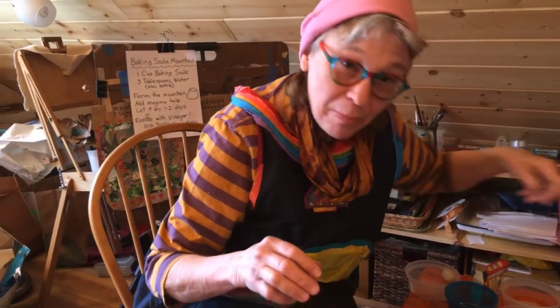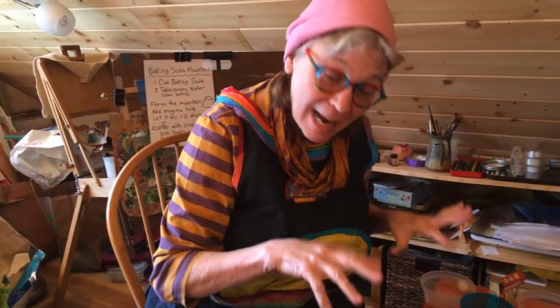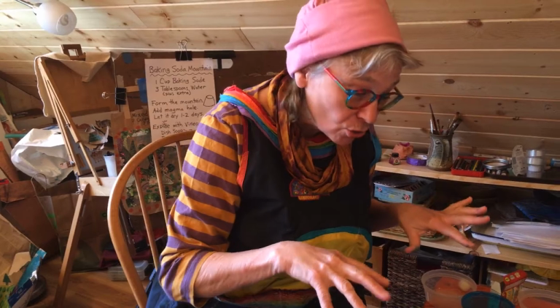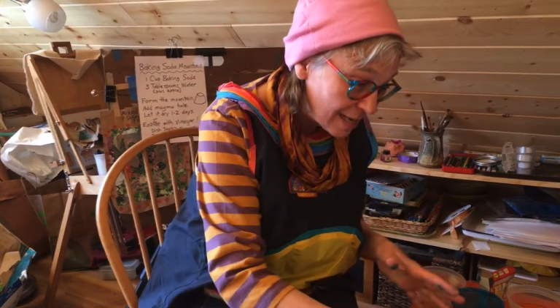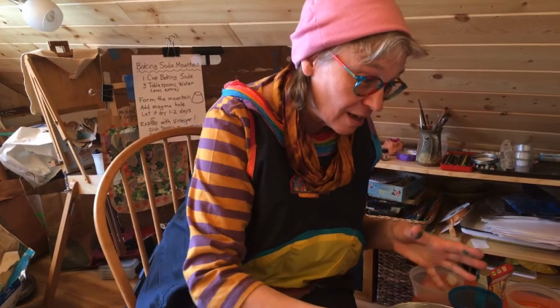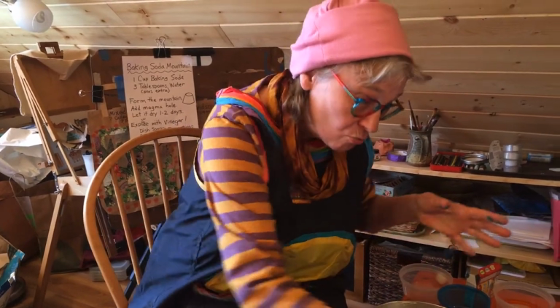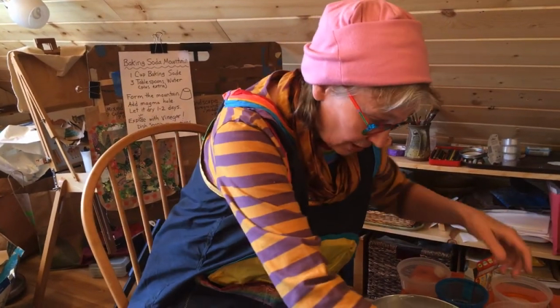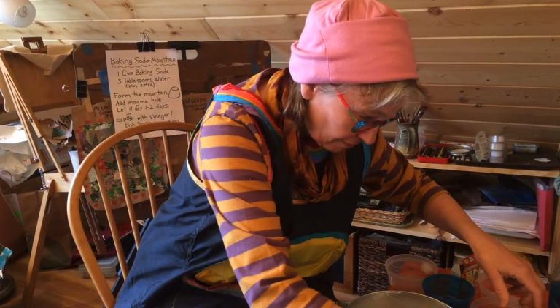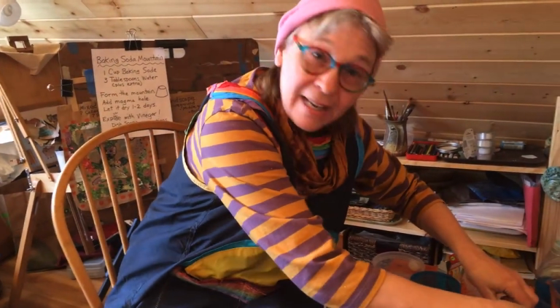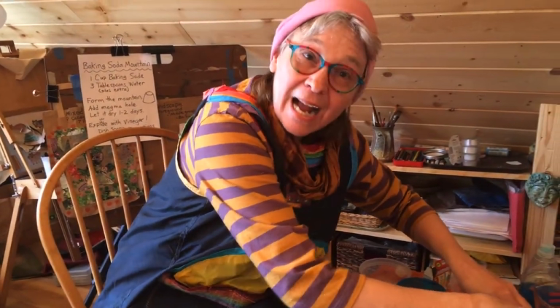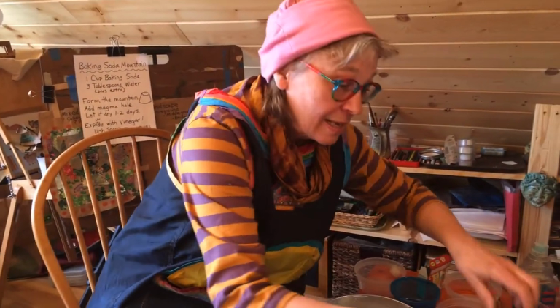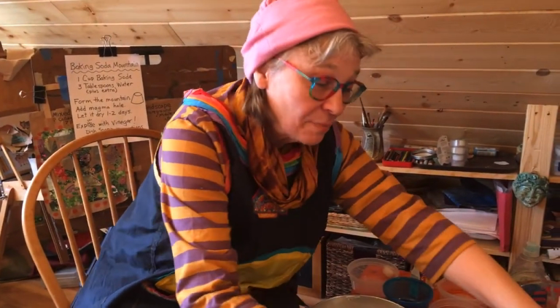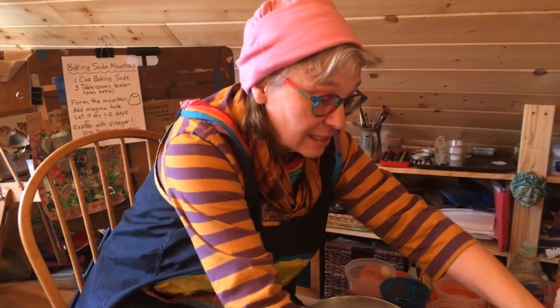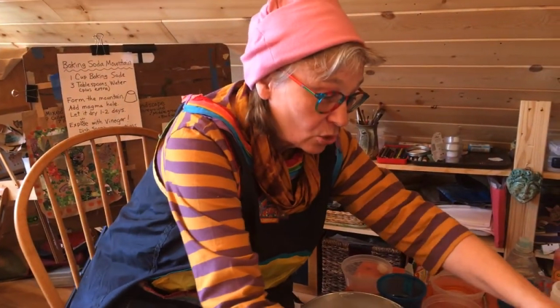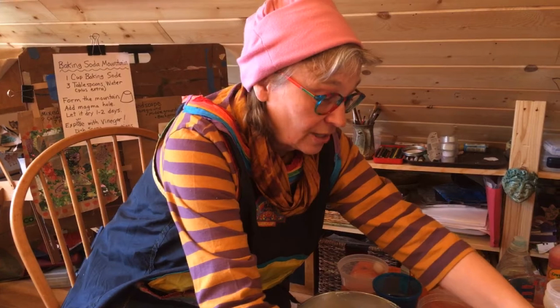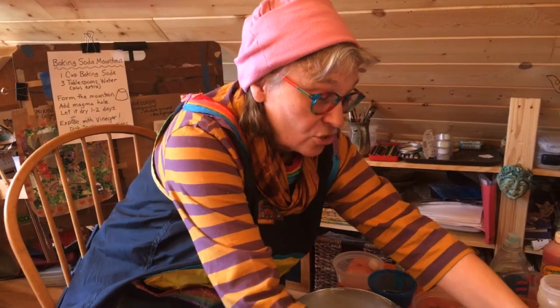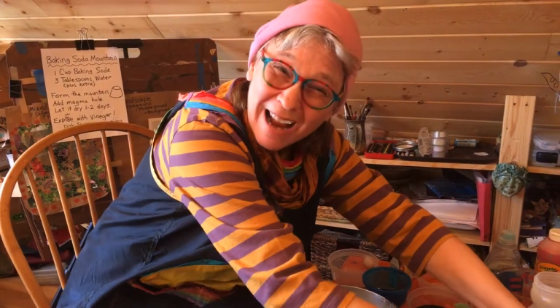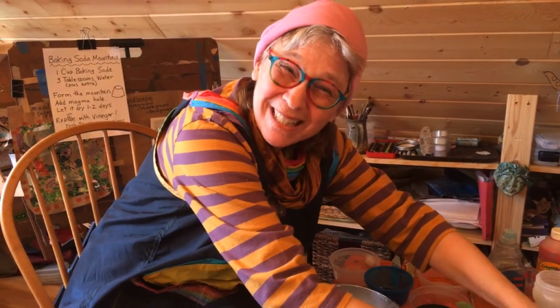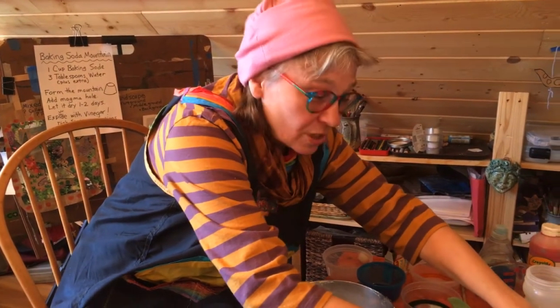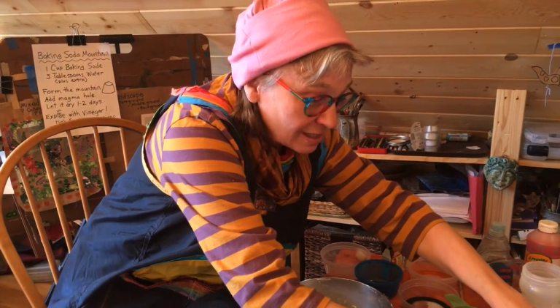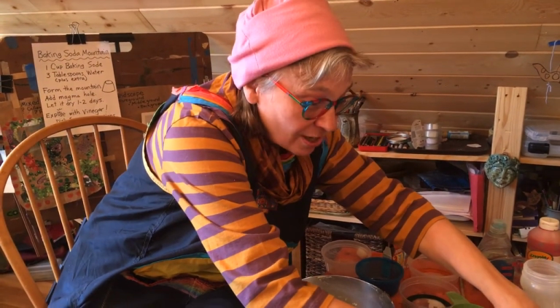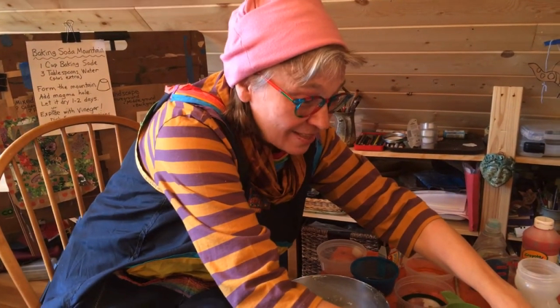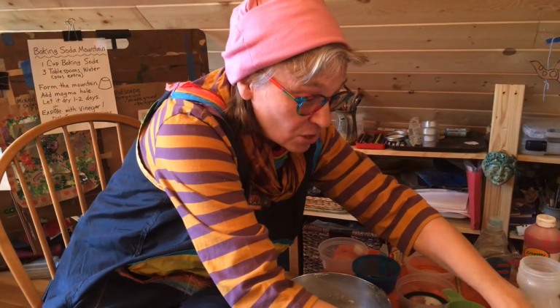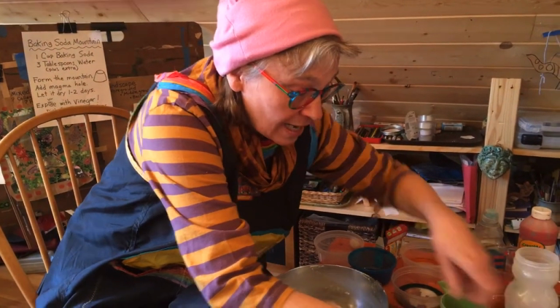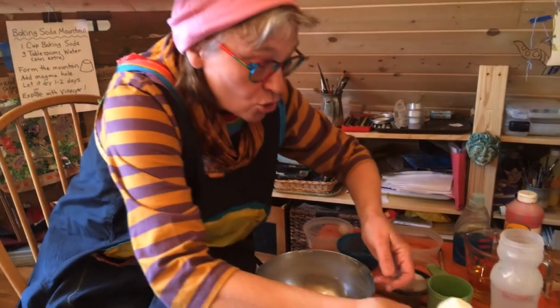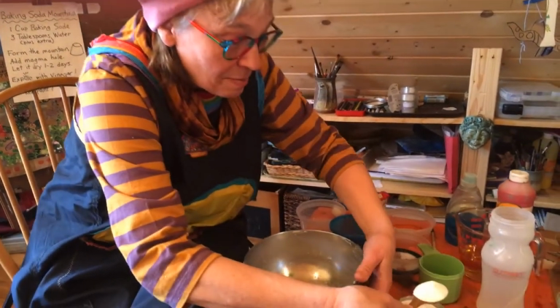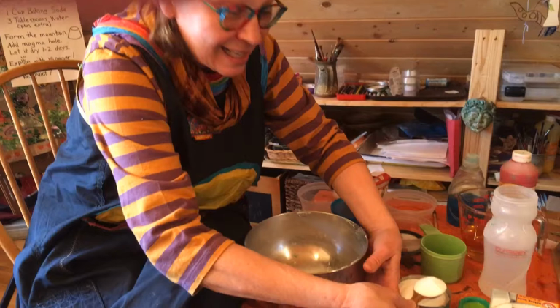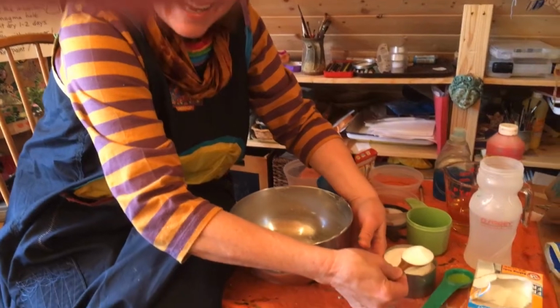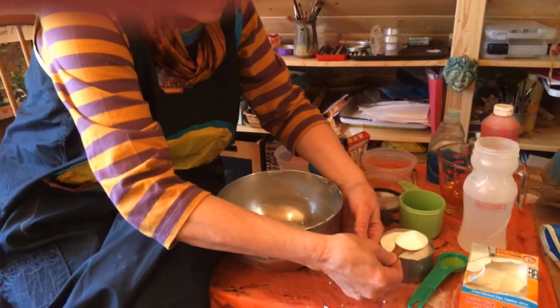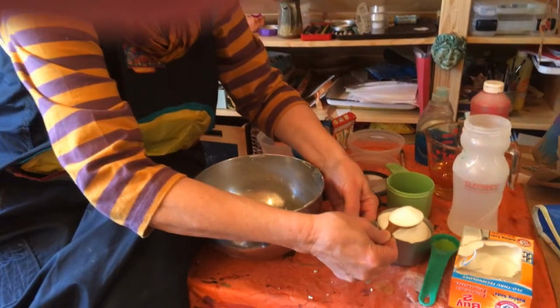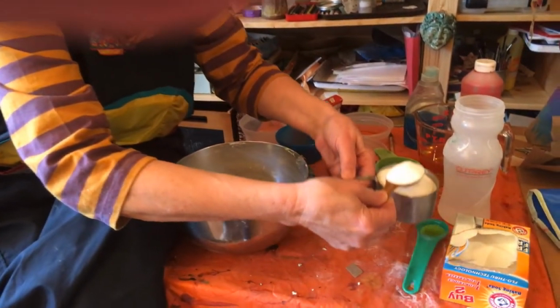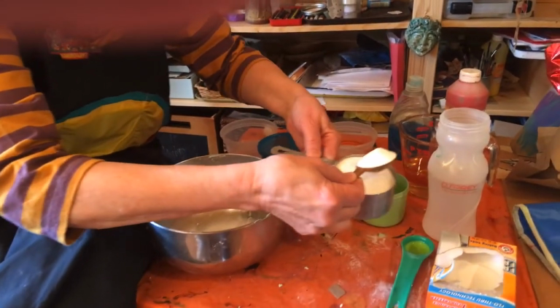I'll put that over in the Dragon Mountains. But today I'm going to show you how to make something really super fun — something a little bit squishy. I've been missing working with clay projects, and this is a way you can make clay that explodes.